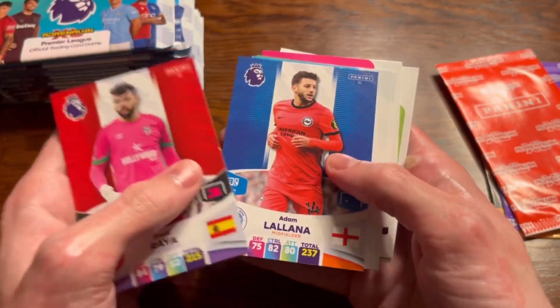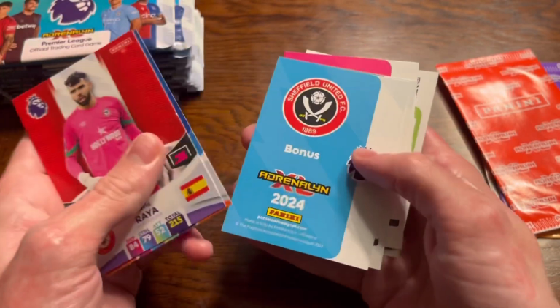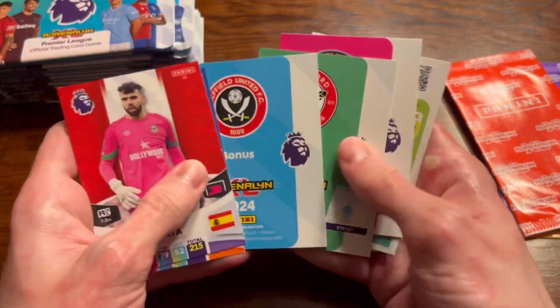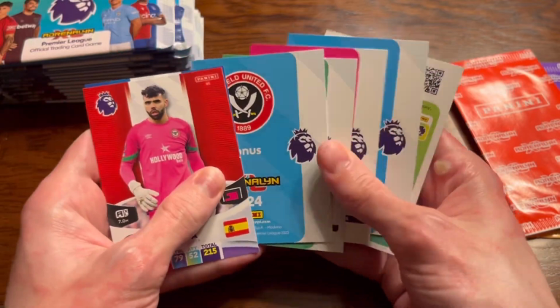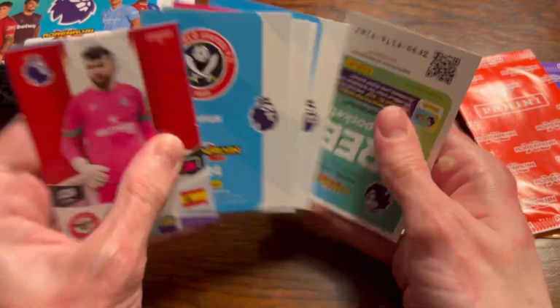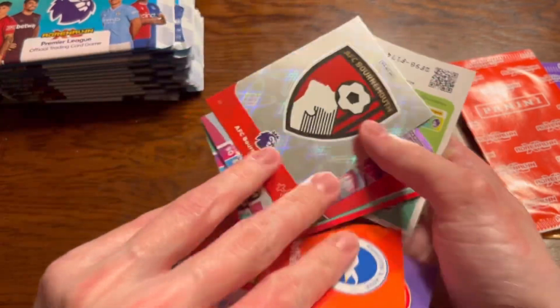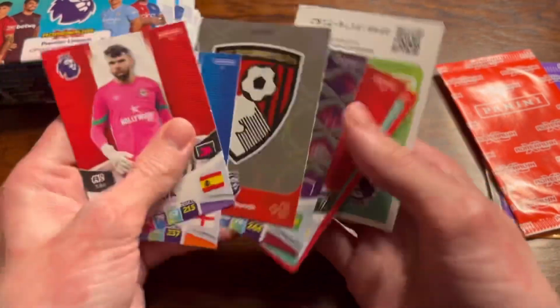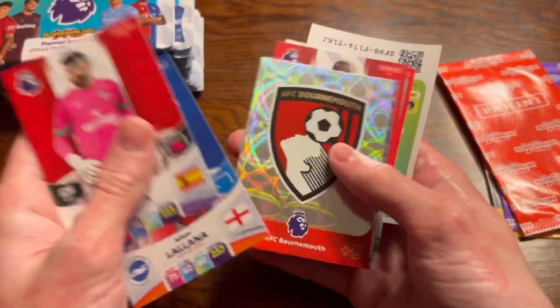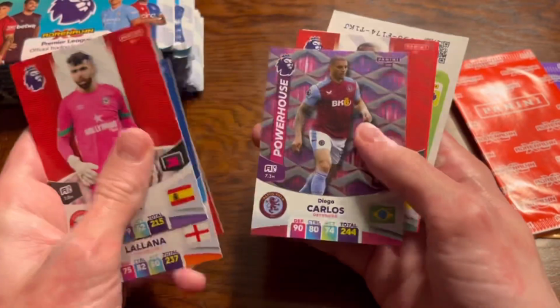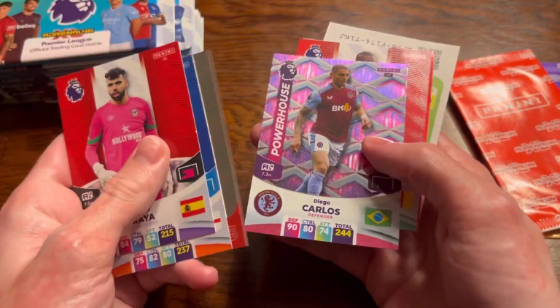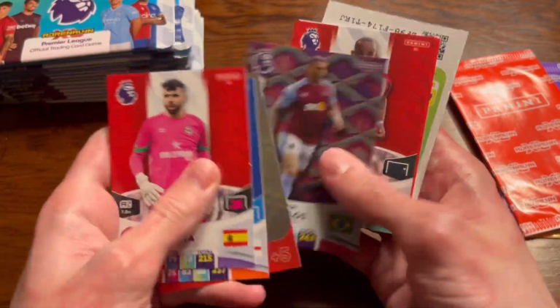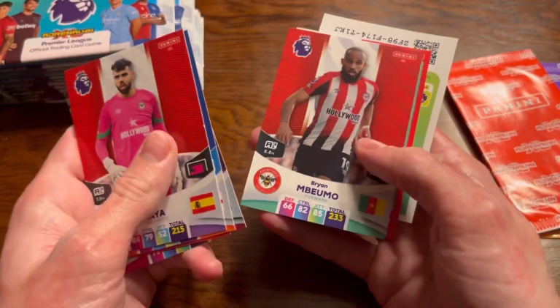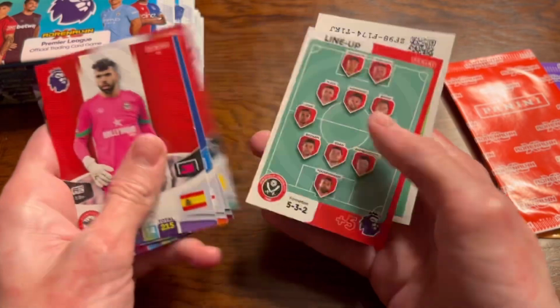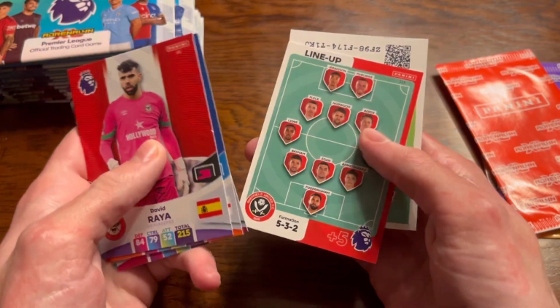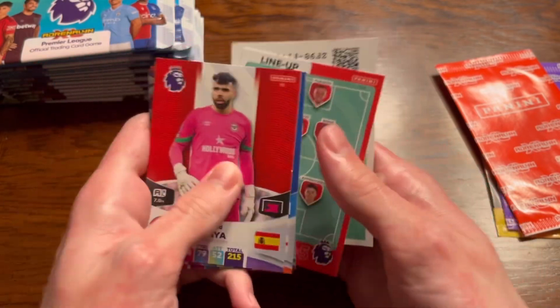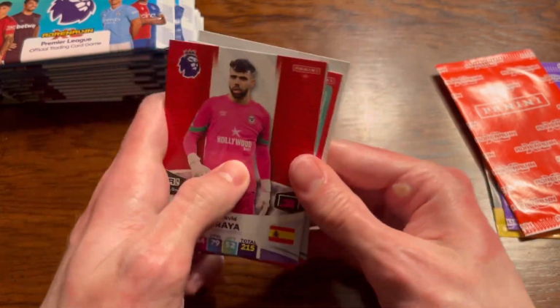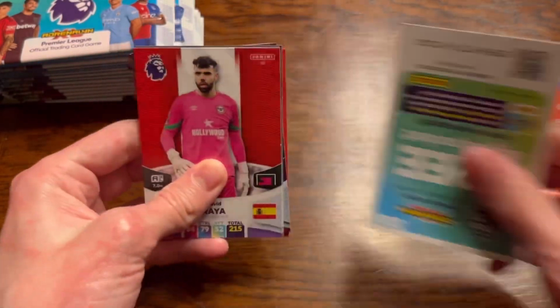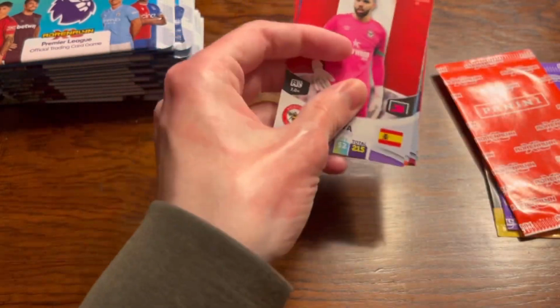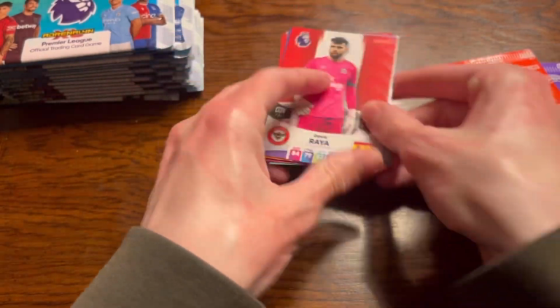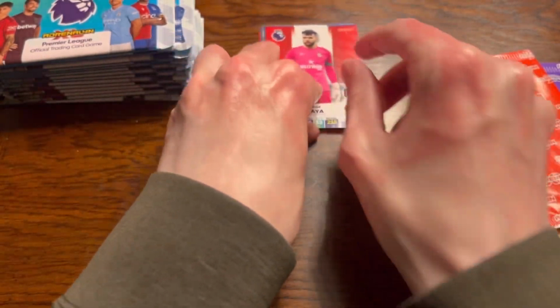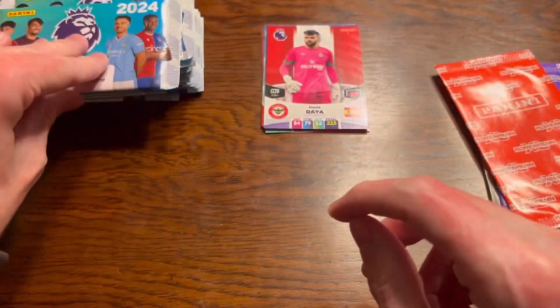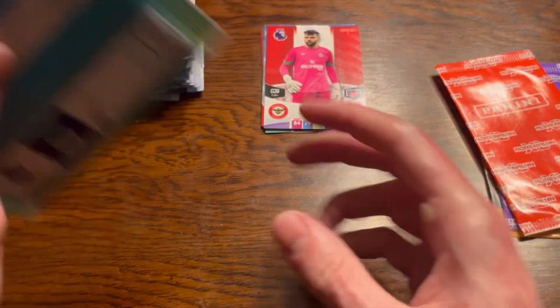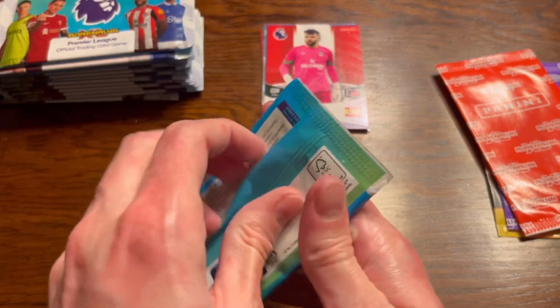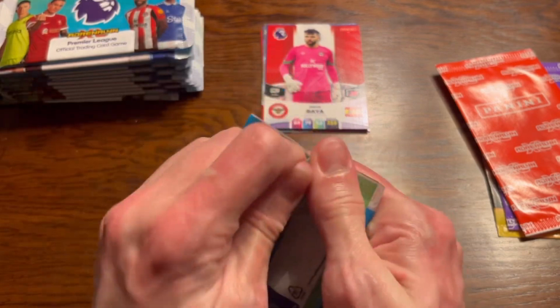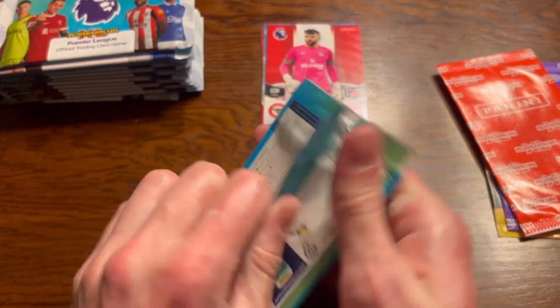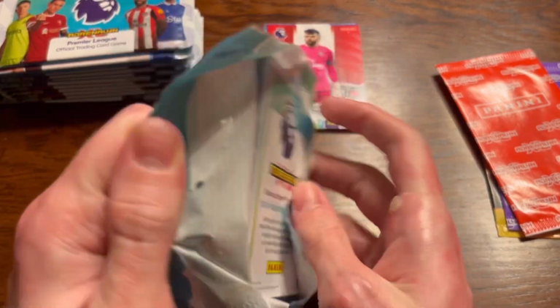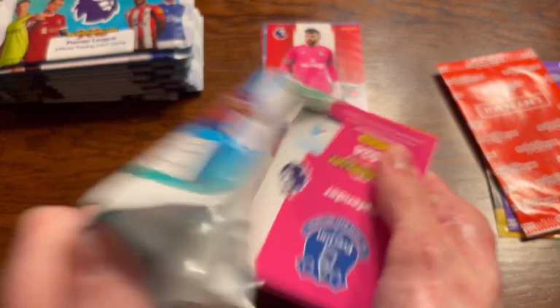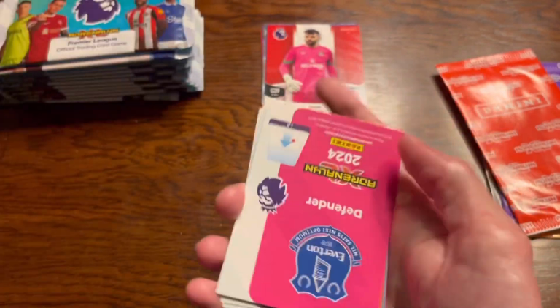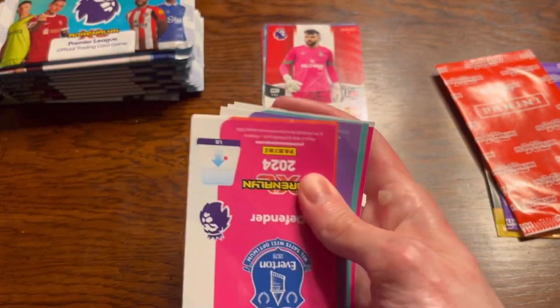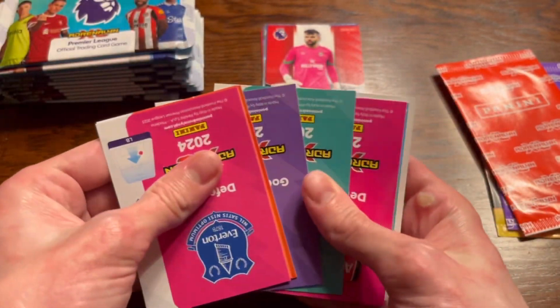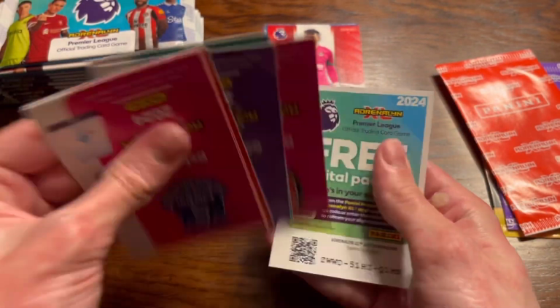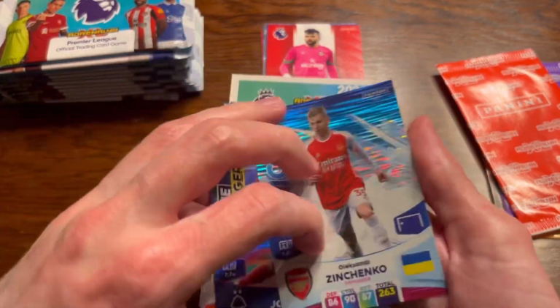We have Raya, Lallana, Bournemouth Badge, Diego Carlos Powerhouse, Mbwemo, and Sheffield United to start us off. It's been a while since I opened some adrenaline packs - since my series ended I've been much more into the match attacks.